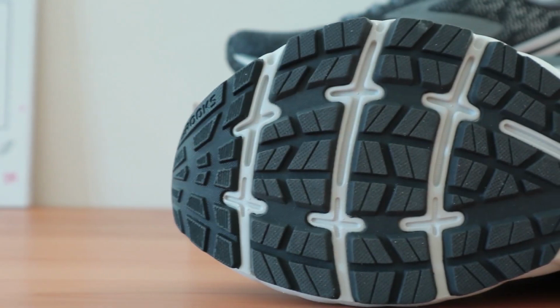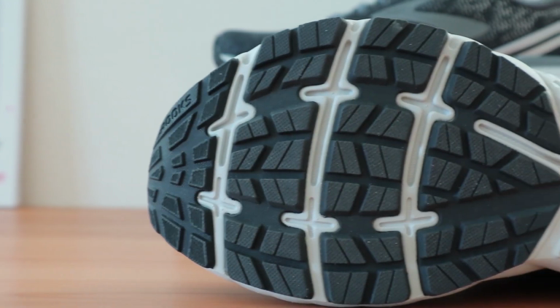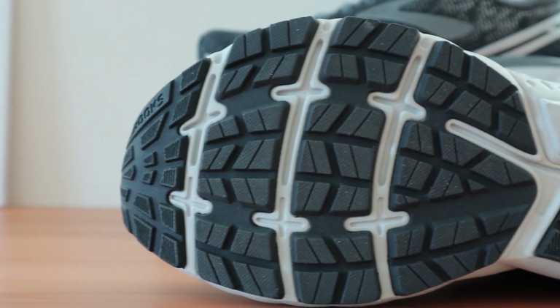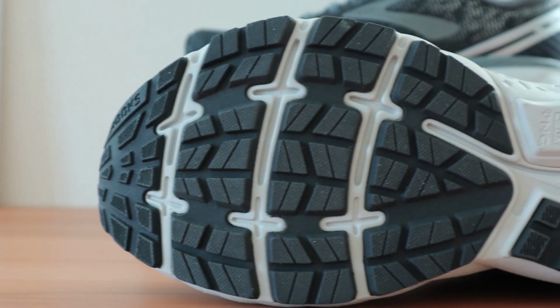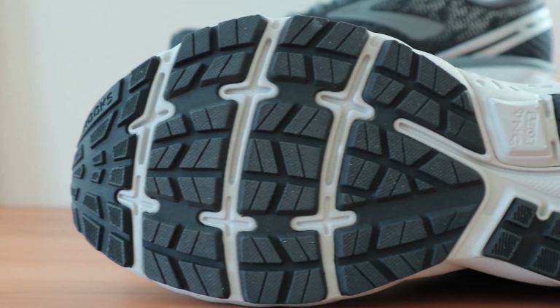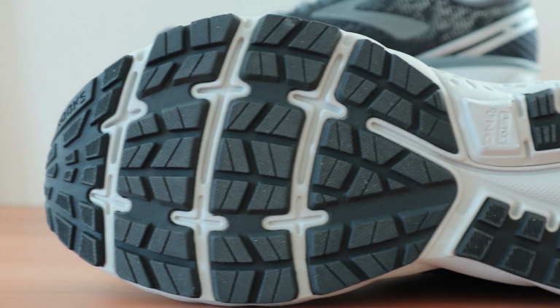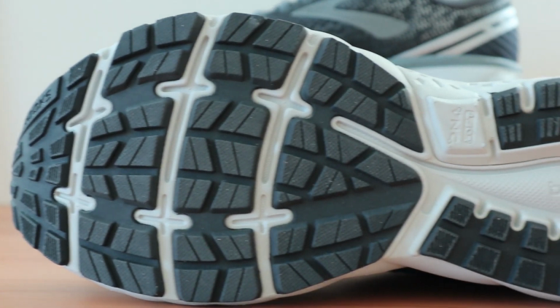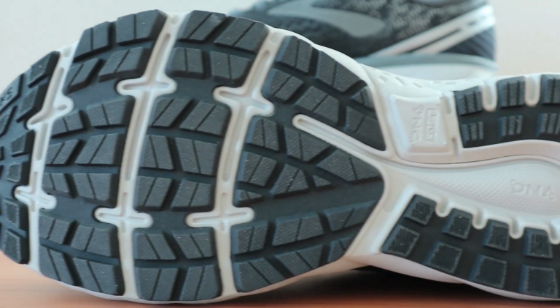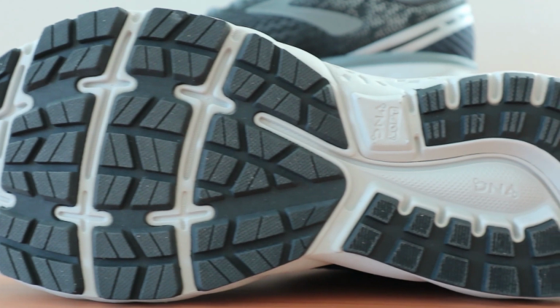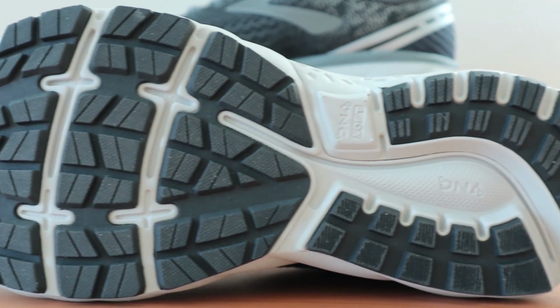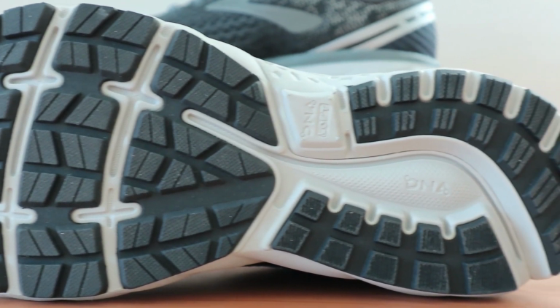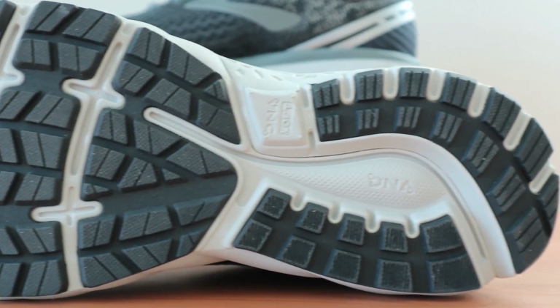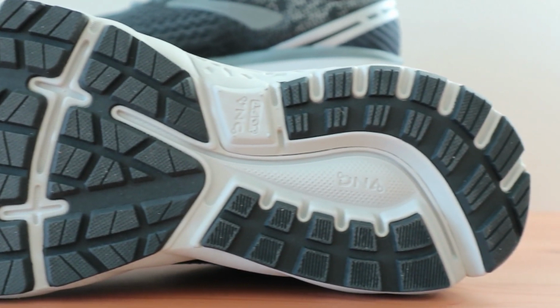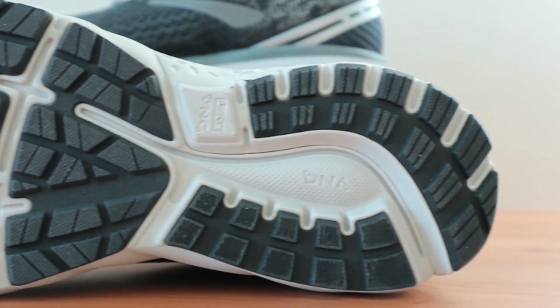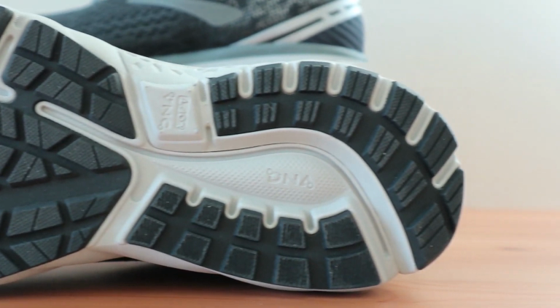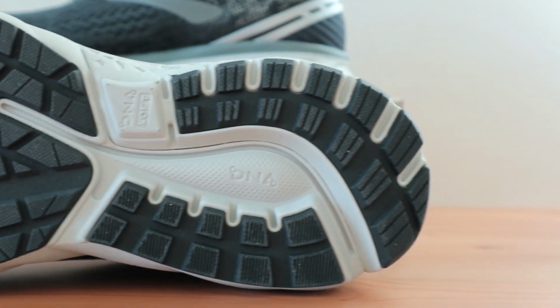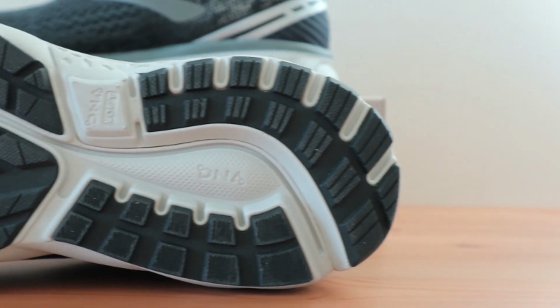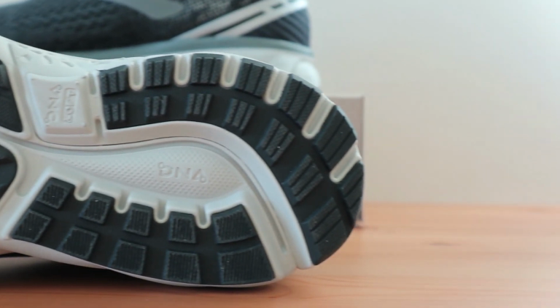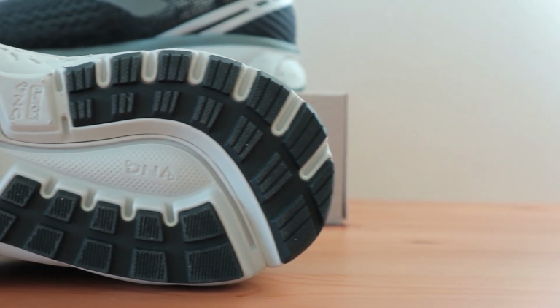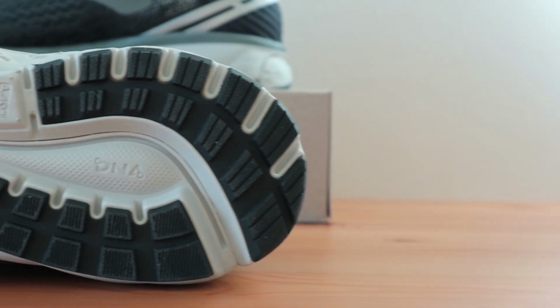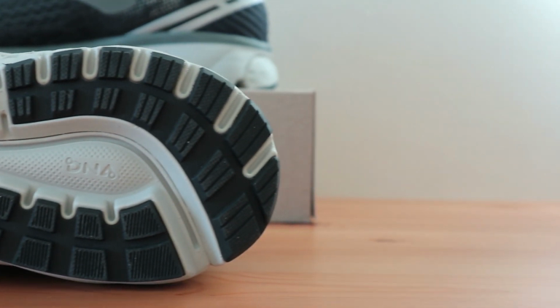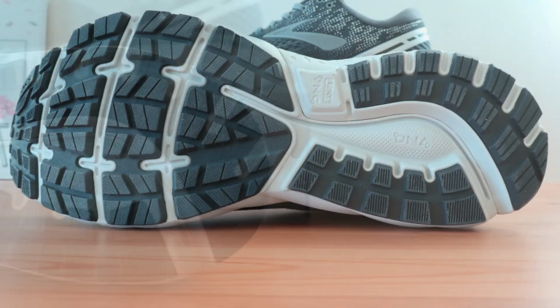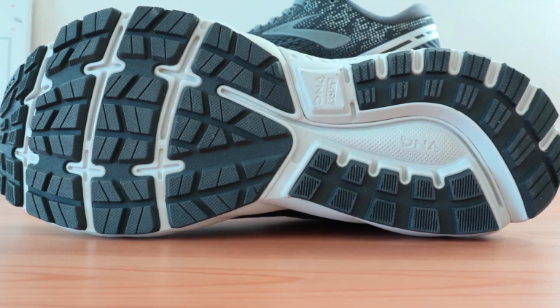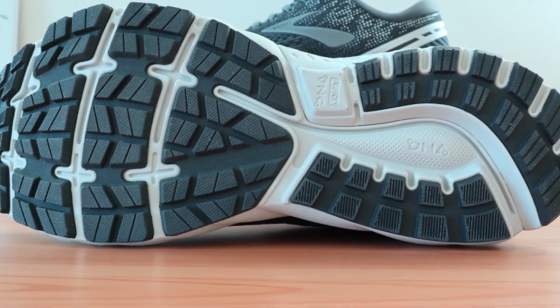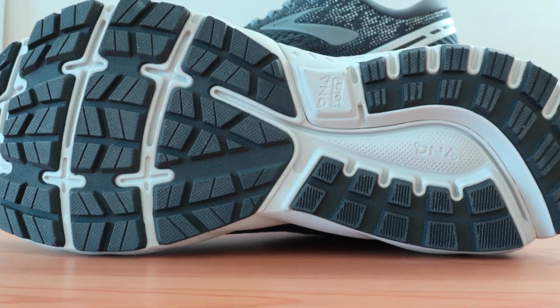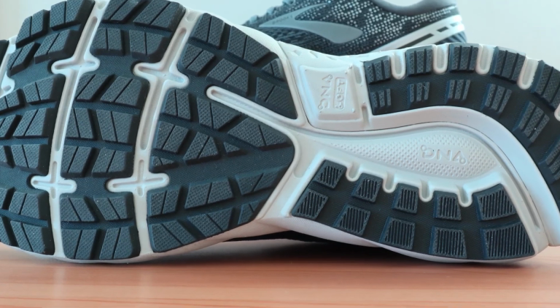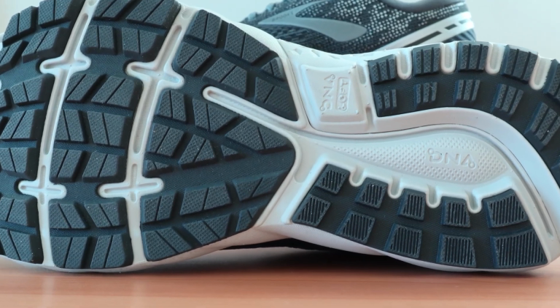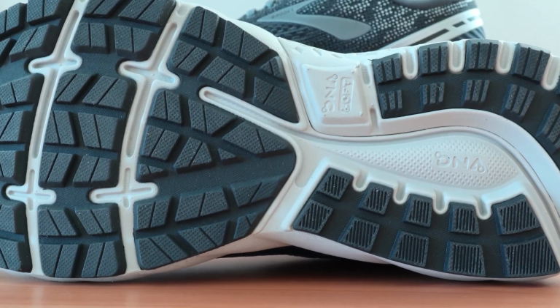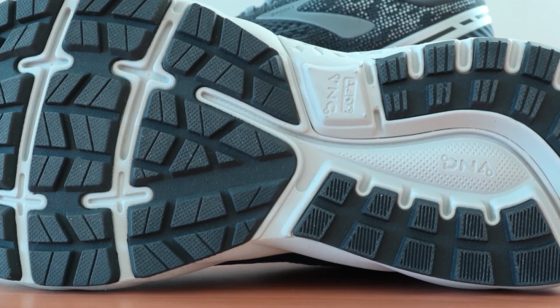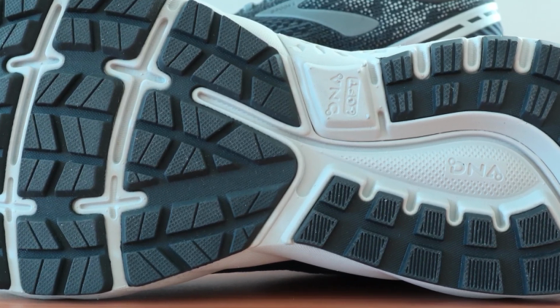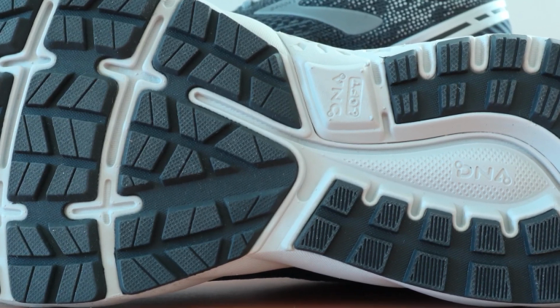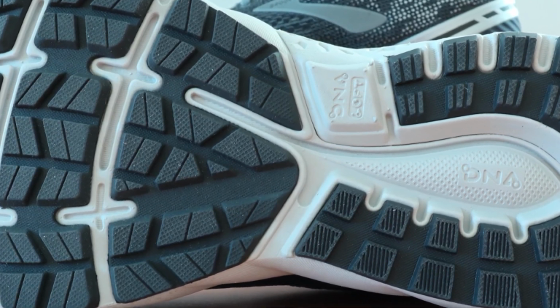The outsole is made with durable rubber components assisted by a segmented crash pad with integrated lug patterns that provide cushioning and smooth heel-to-toe transitions. It's built for performance but works well in many situations.